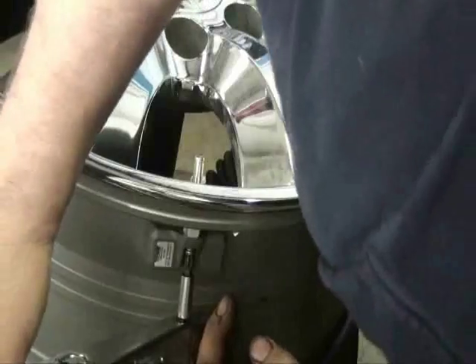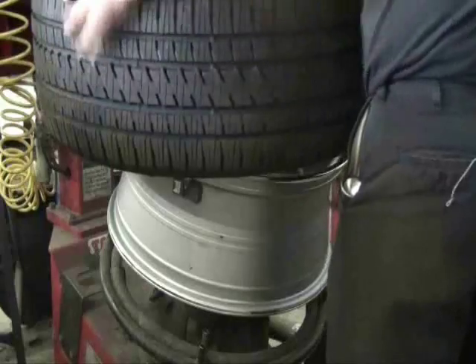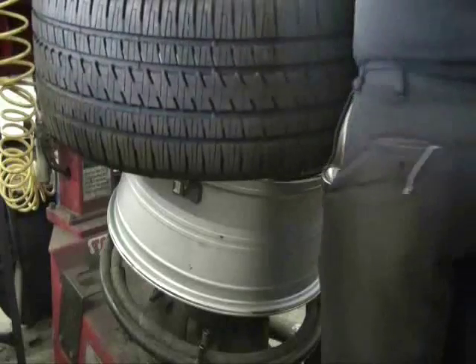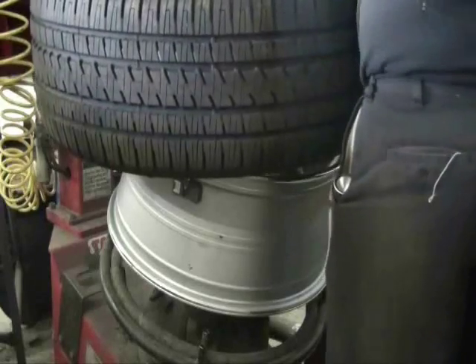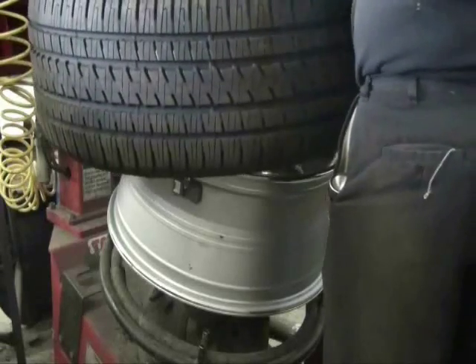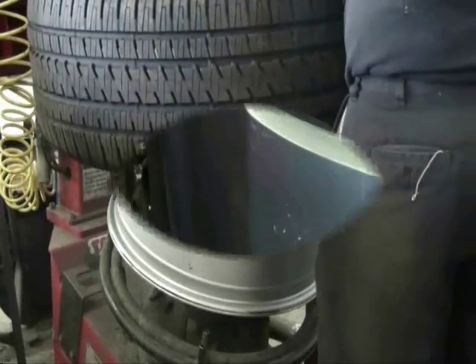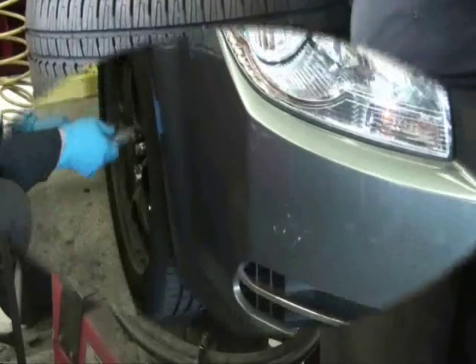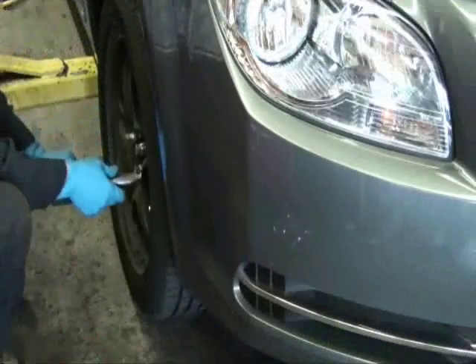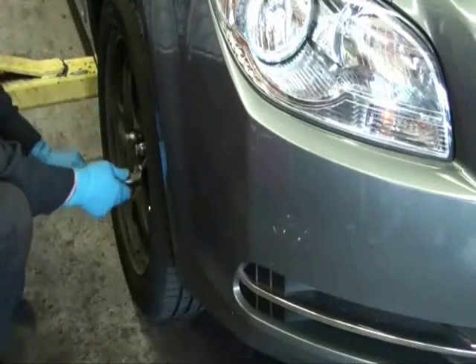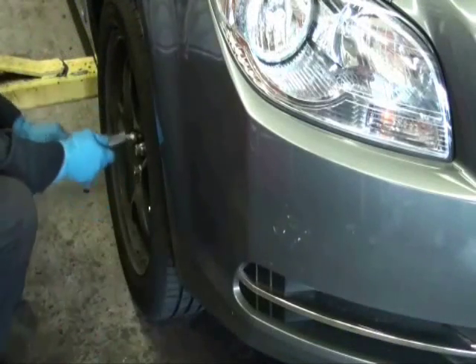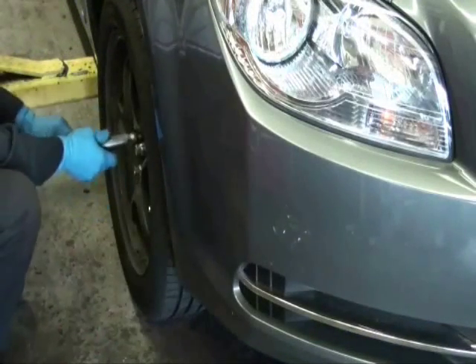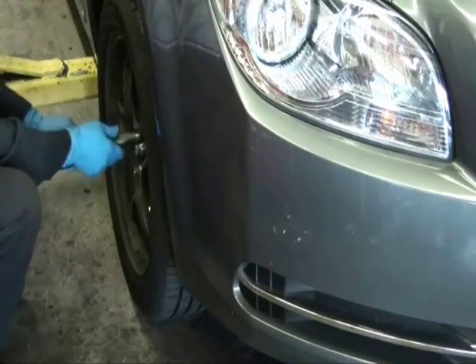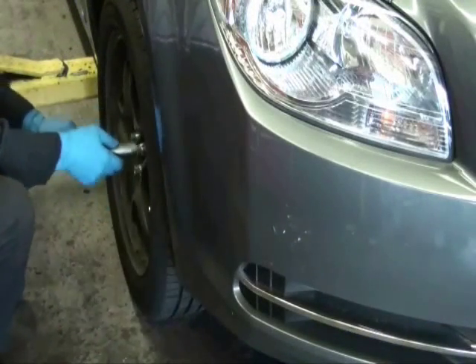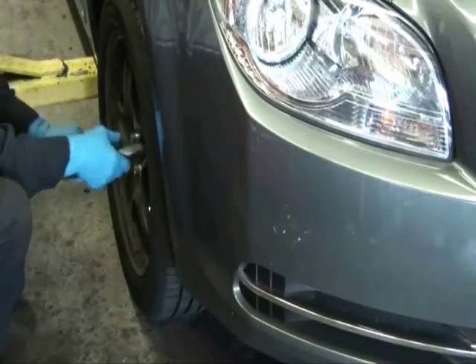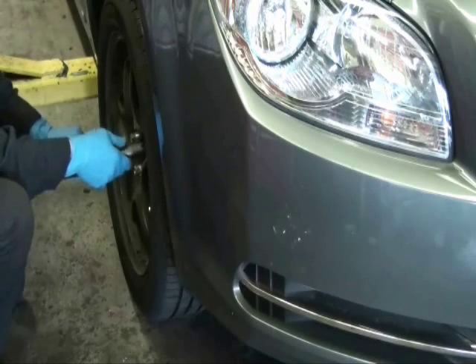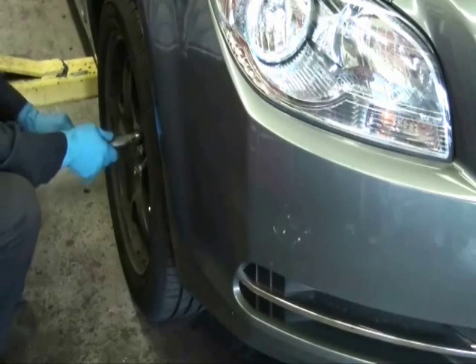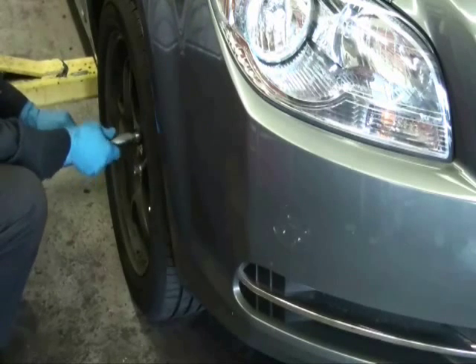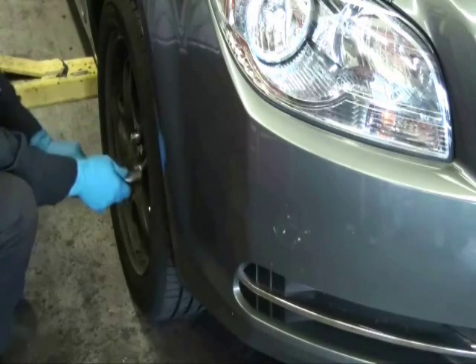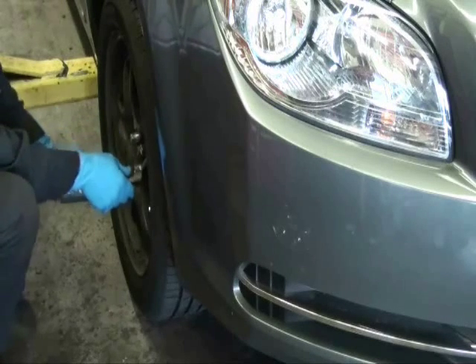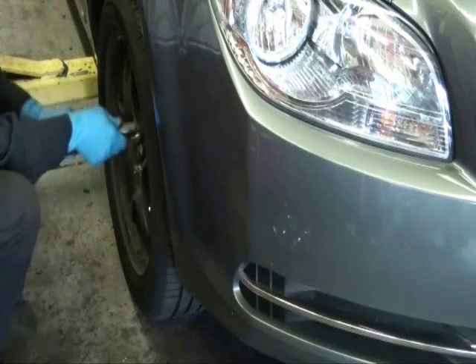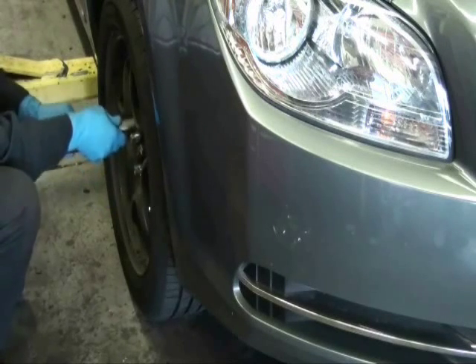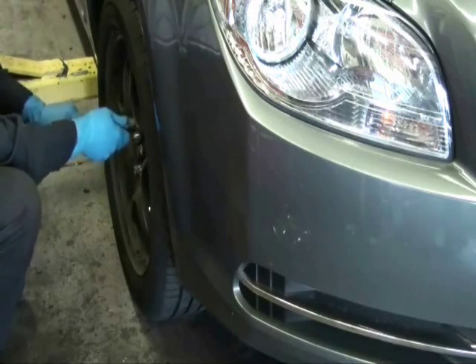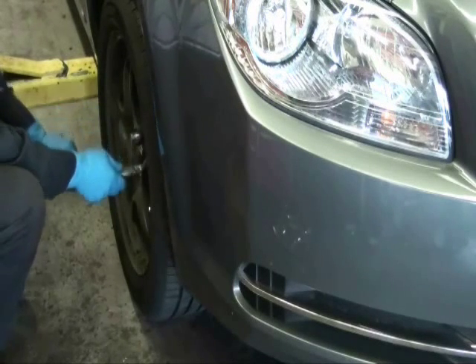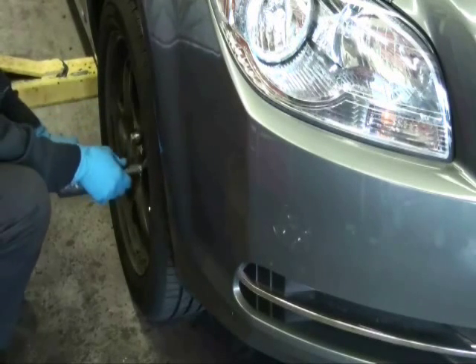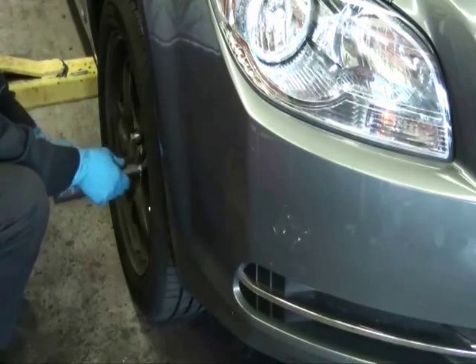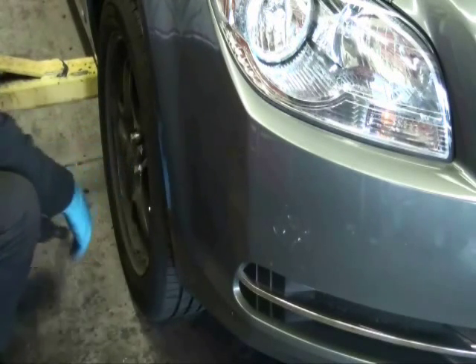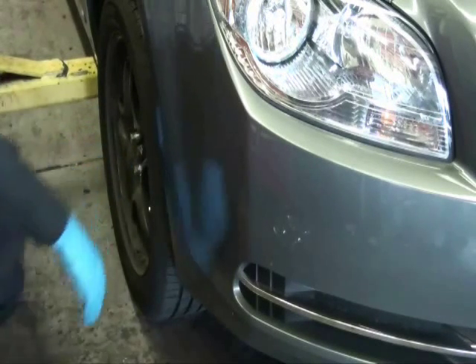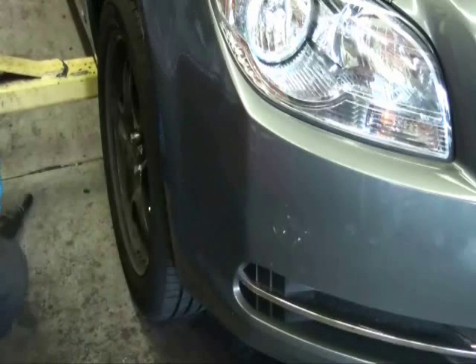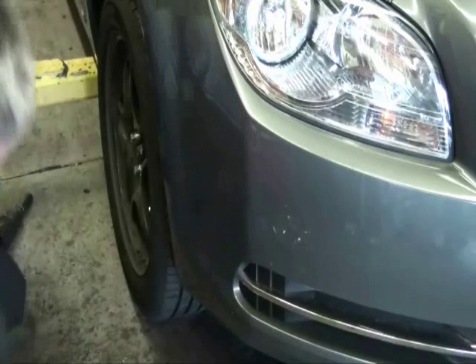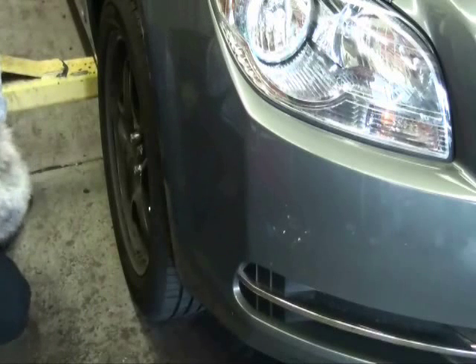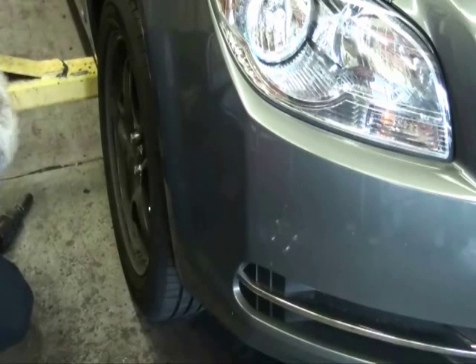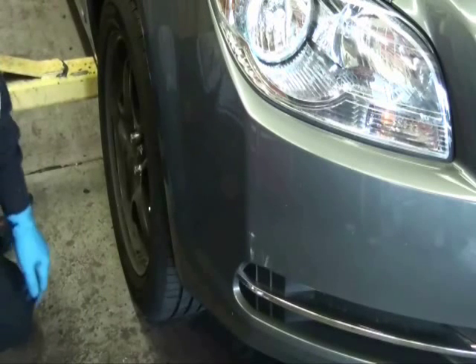Follow the vehicle manufacturer's instructions for remounting the tire to the wheel. Now that your new TPMS sensor is installed, you are ready to begin your vehicle specific relearn procedure.